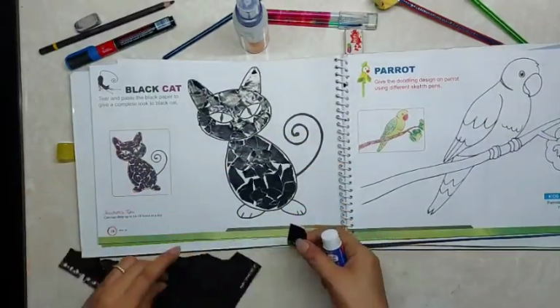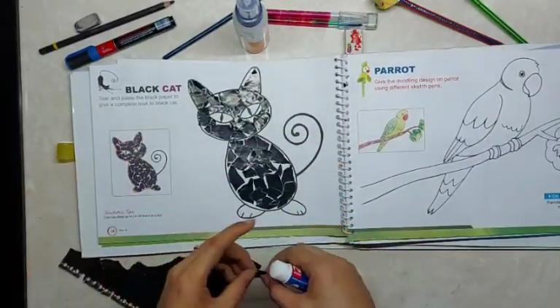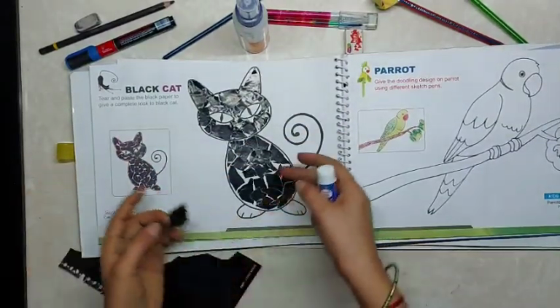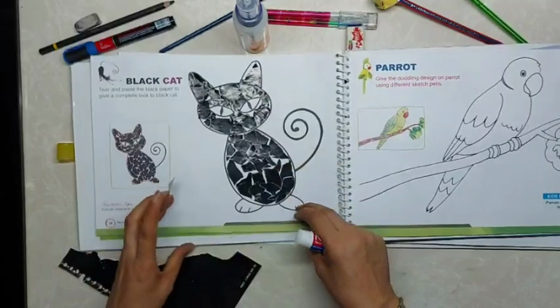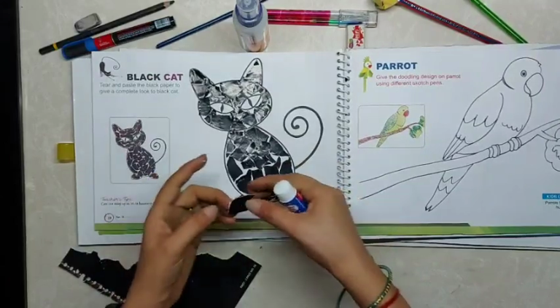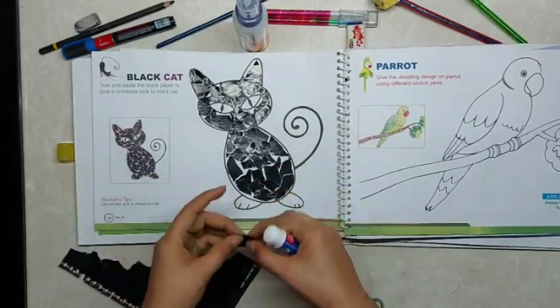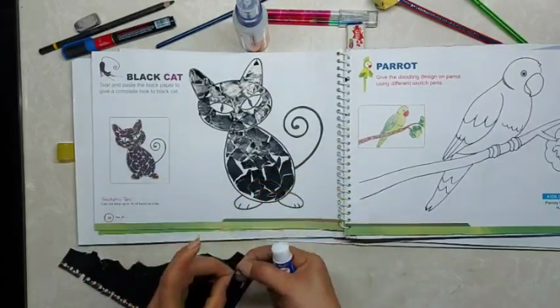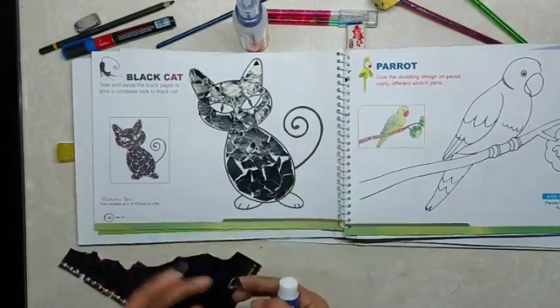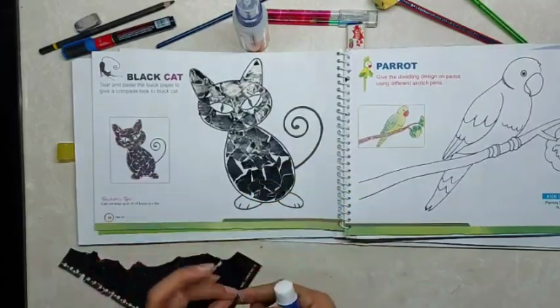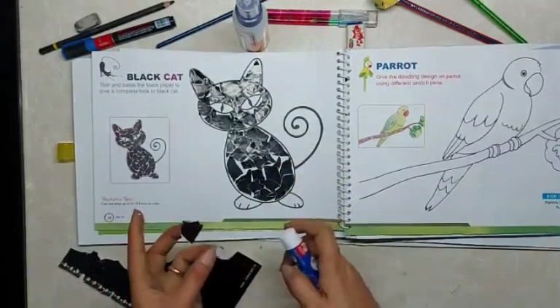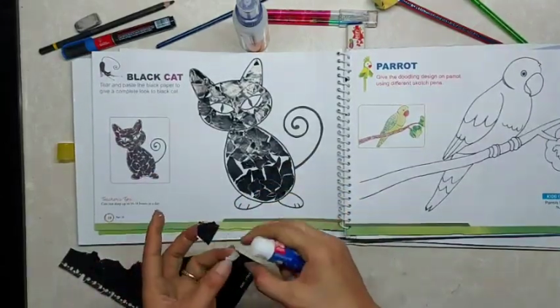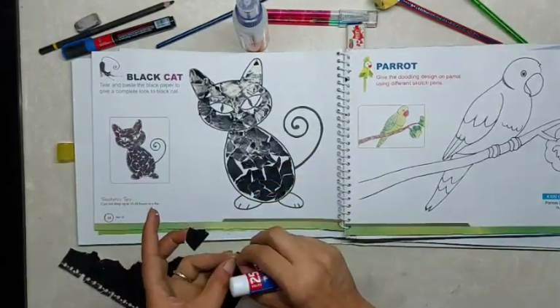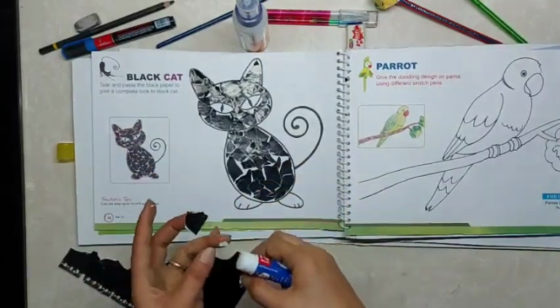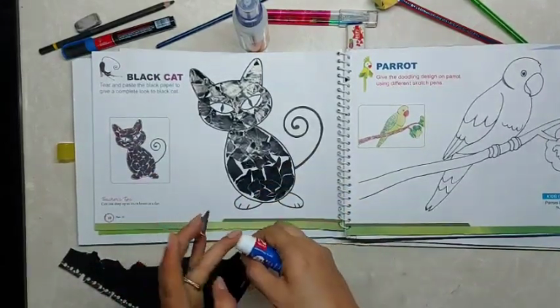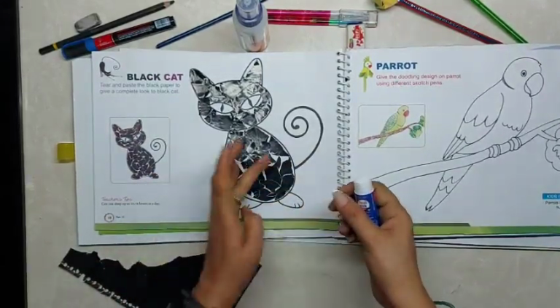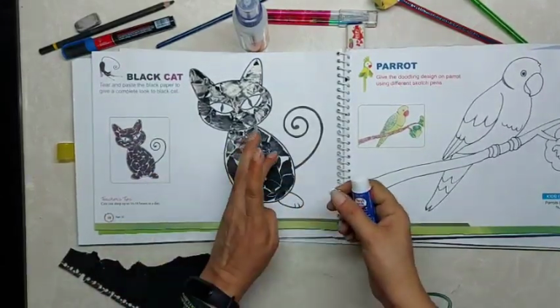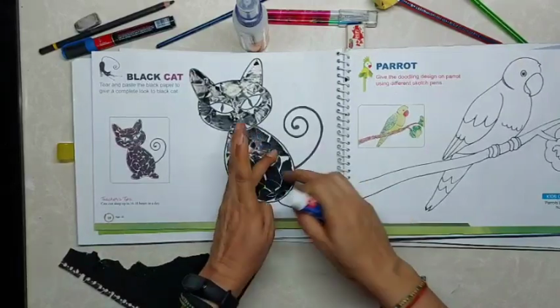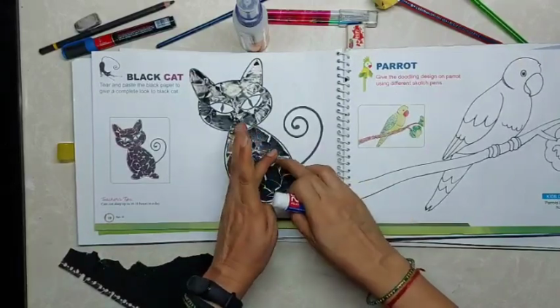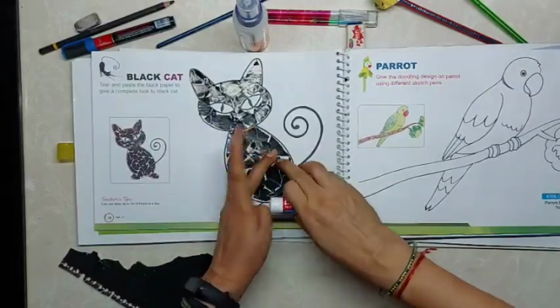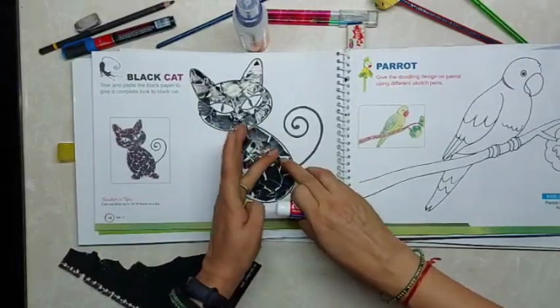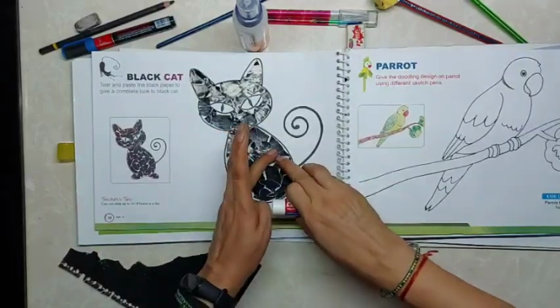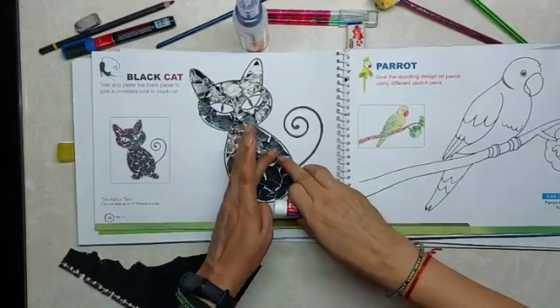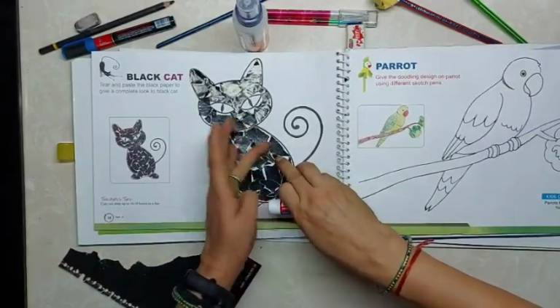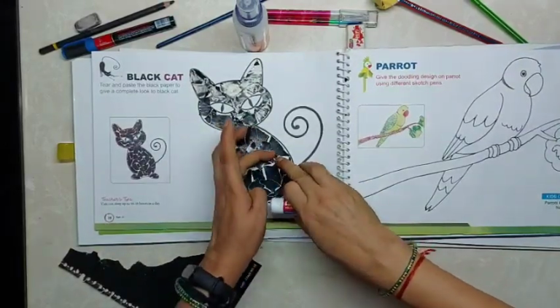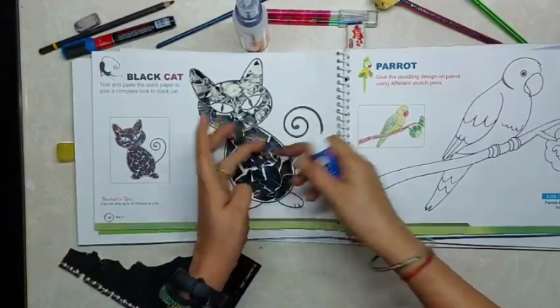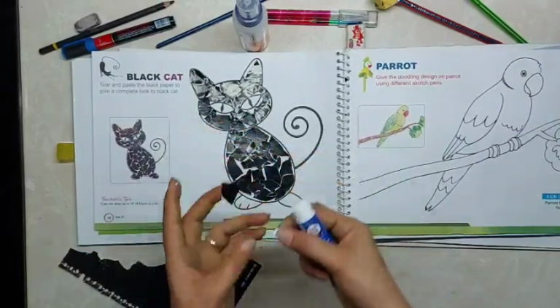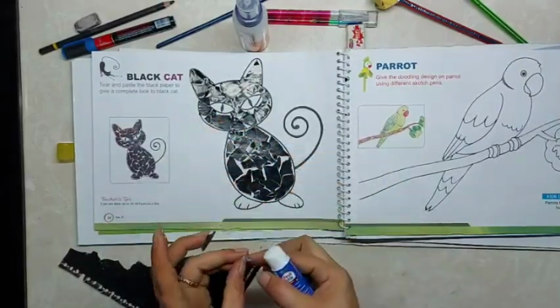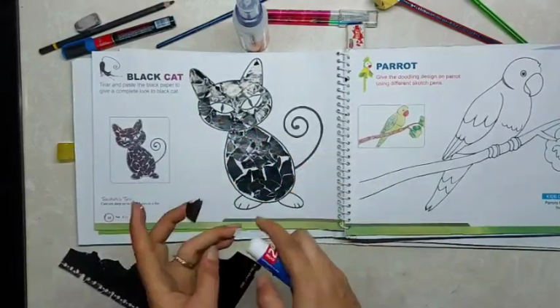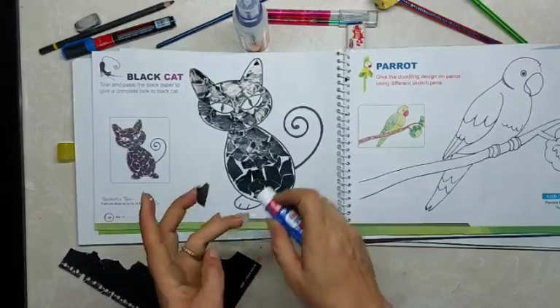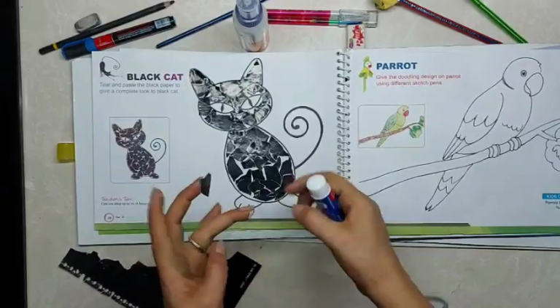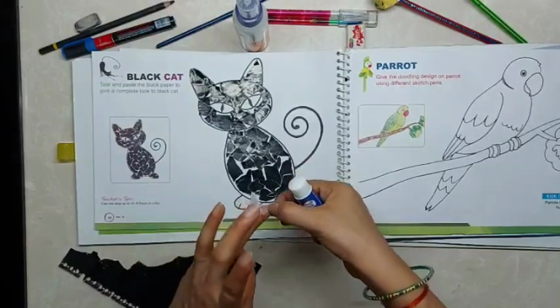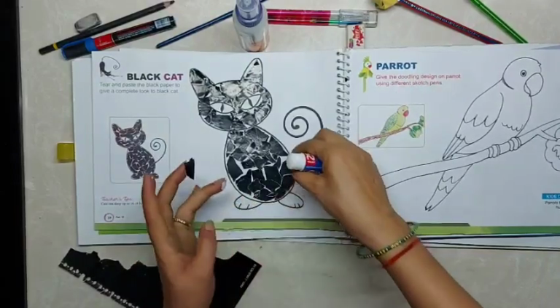So here the body is done. Some big spaces are left — we will fill those small spaces also. We will fill these spaces as well.